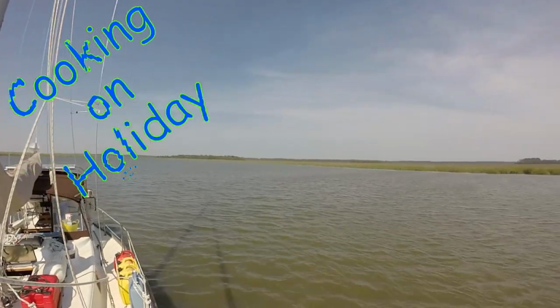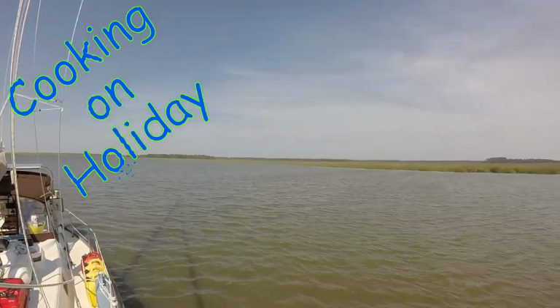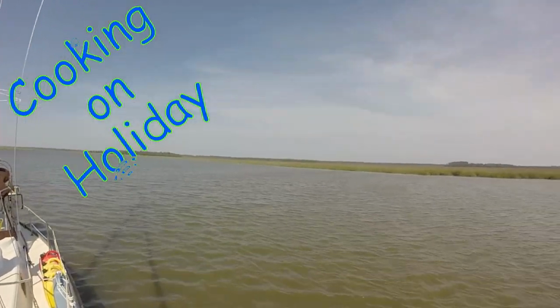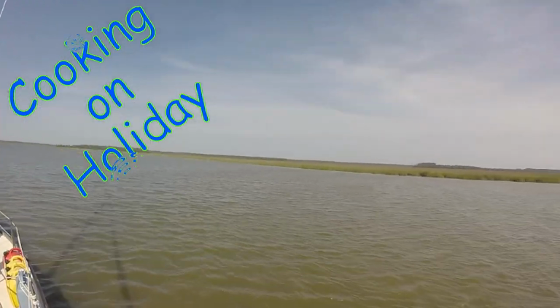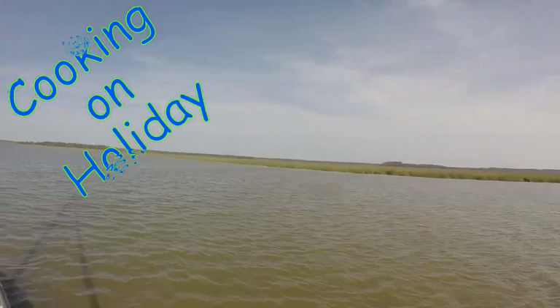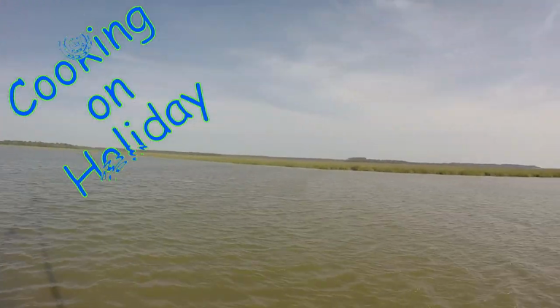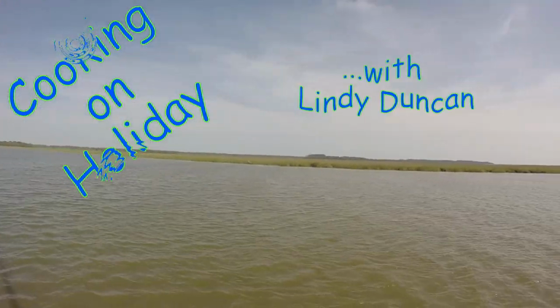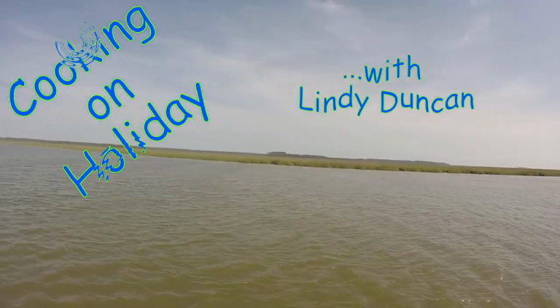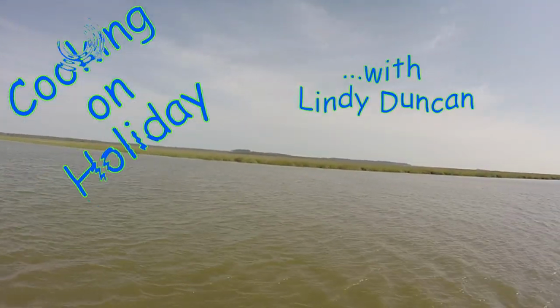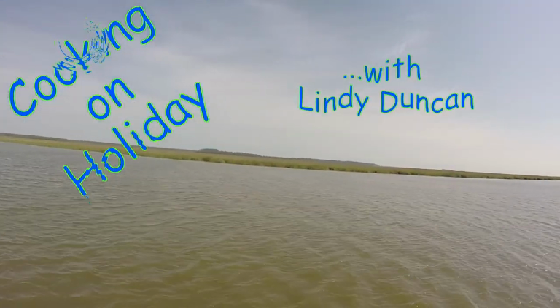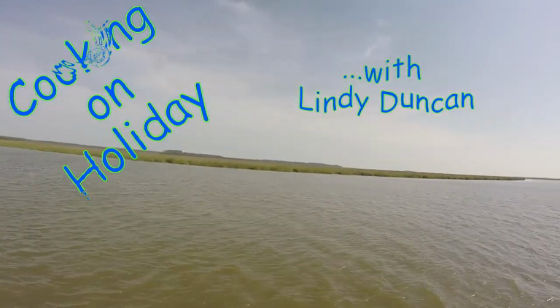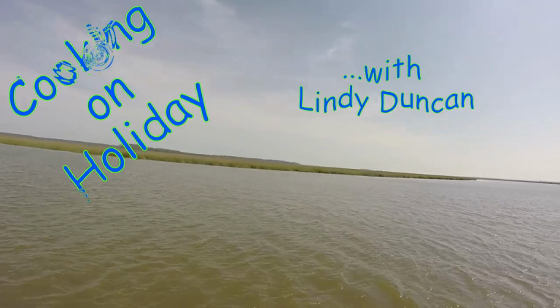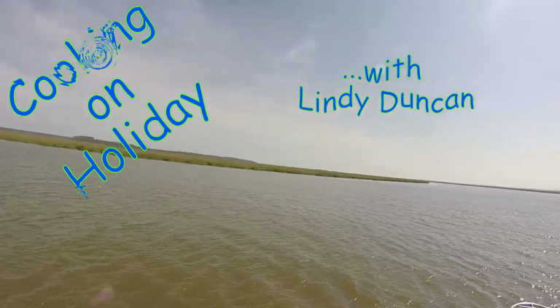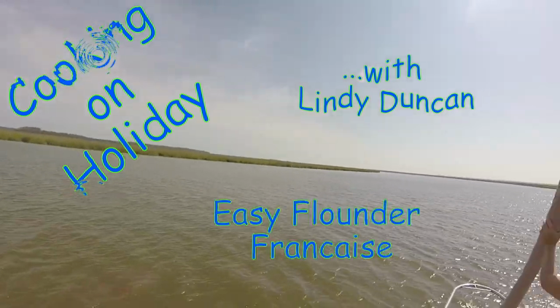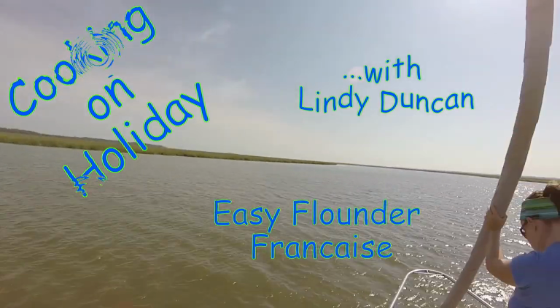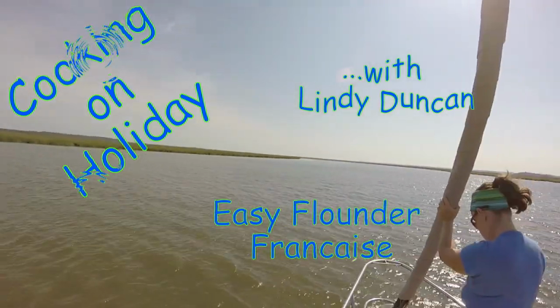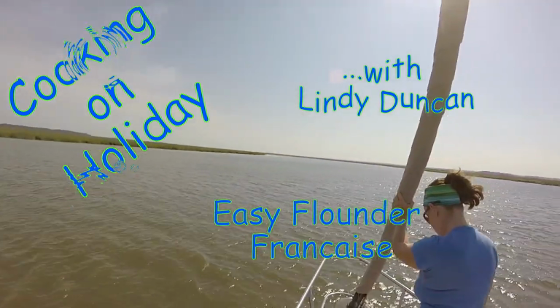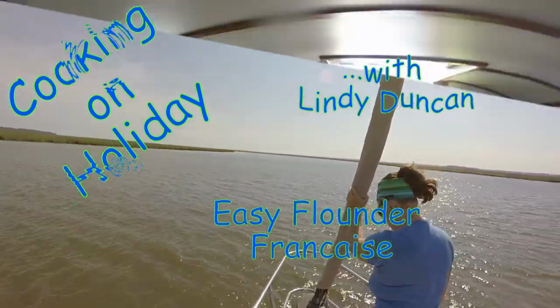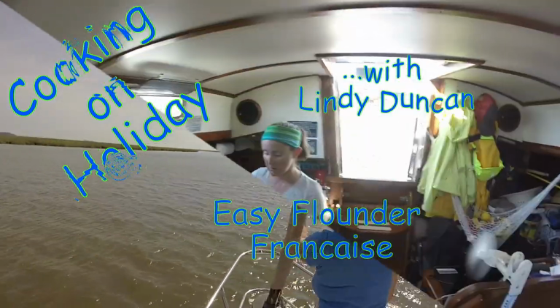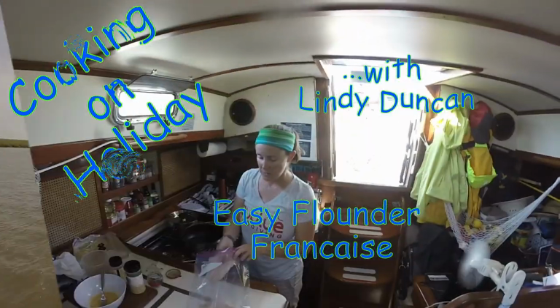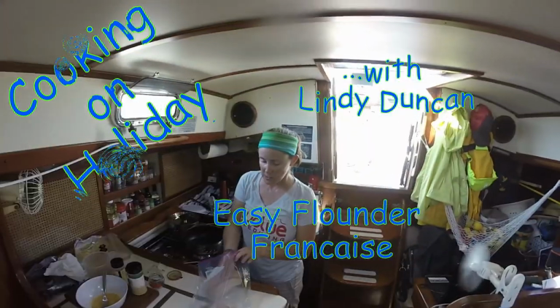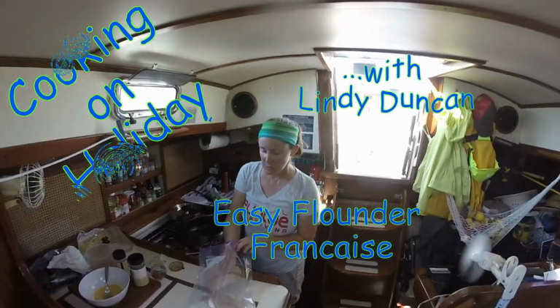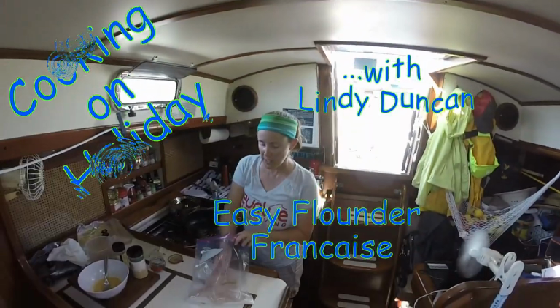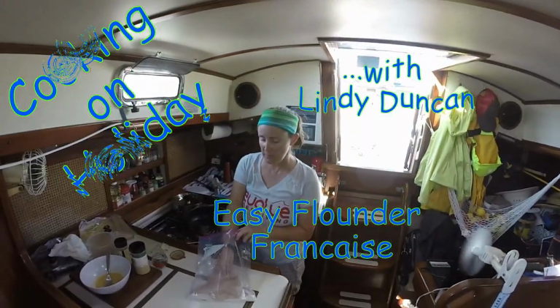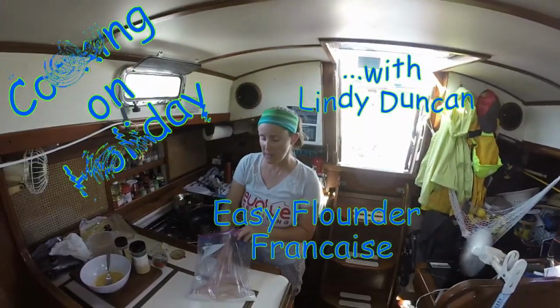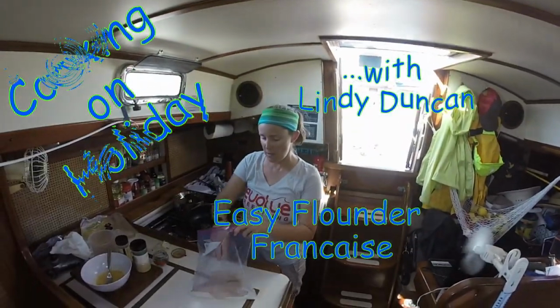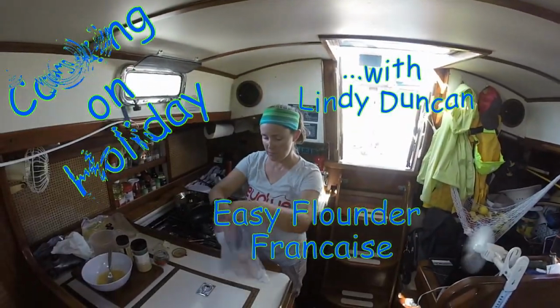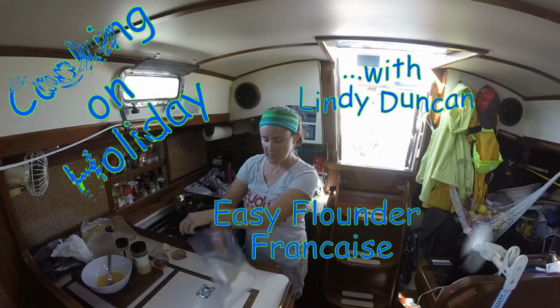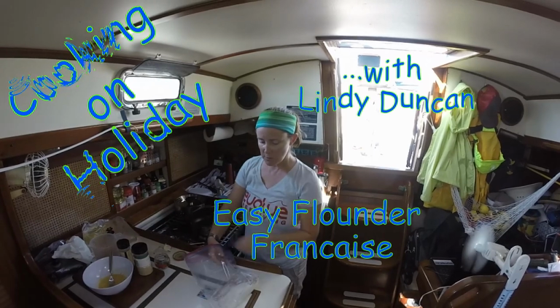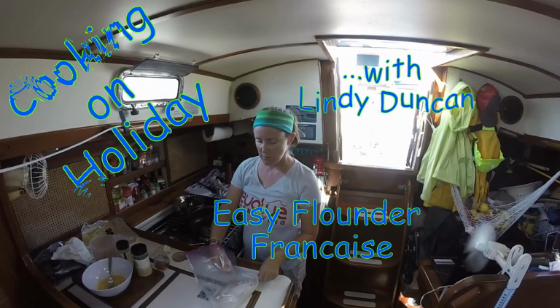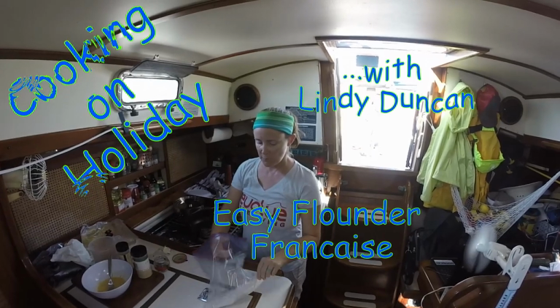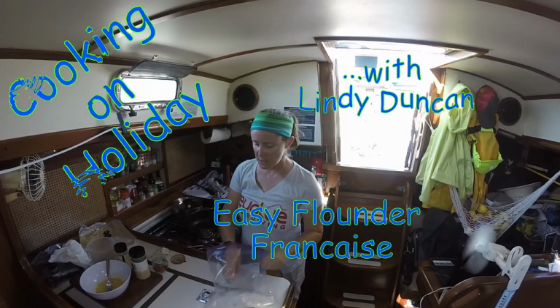While we were anchored out in the marshes of Georgia, it got us thinking about one of our favorite fish, flounder. So tonight I'm making a flounder francese.